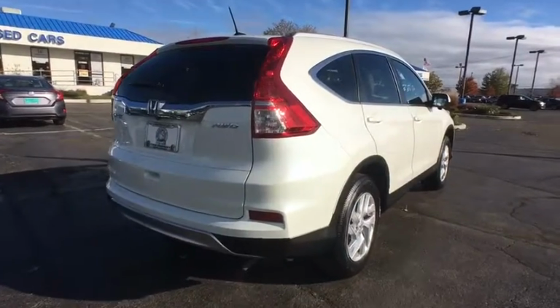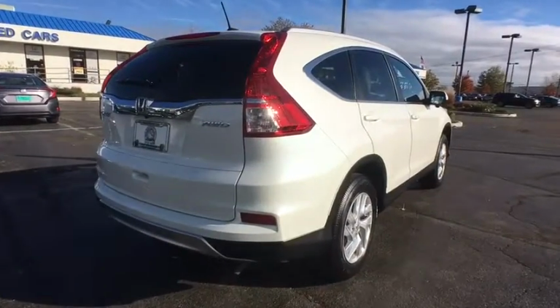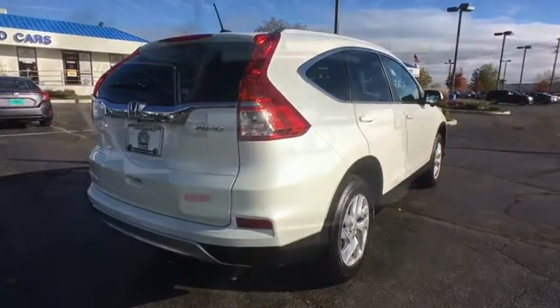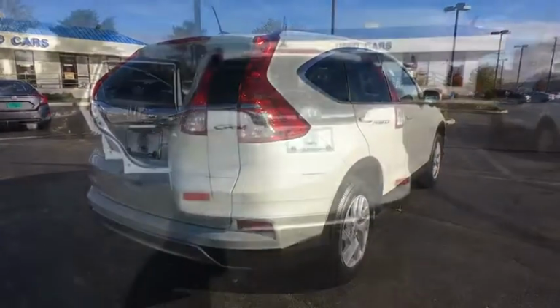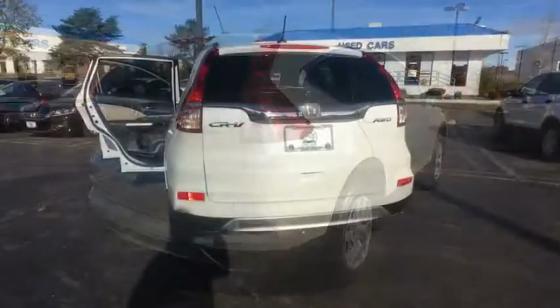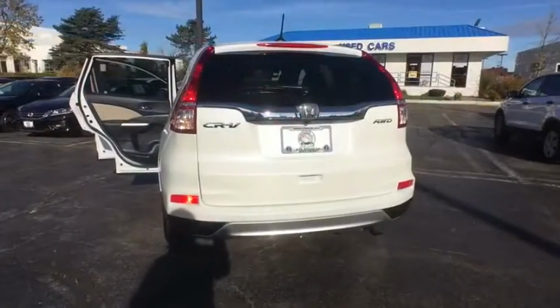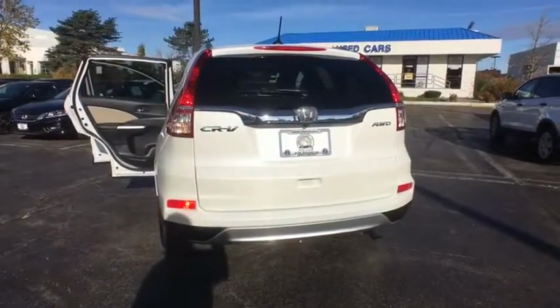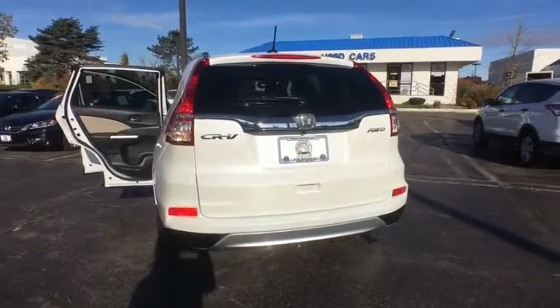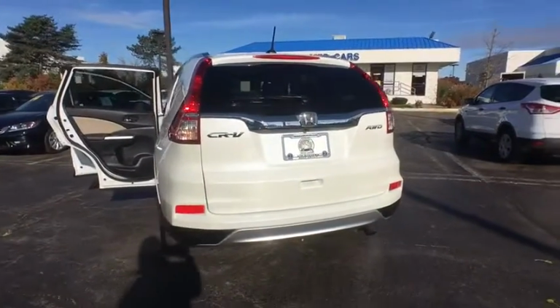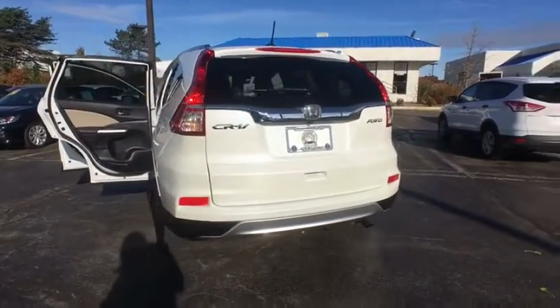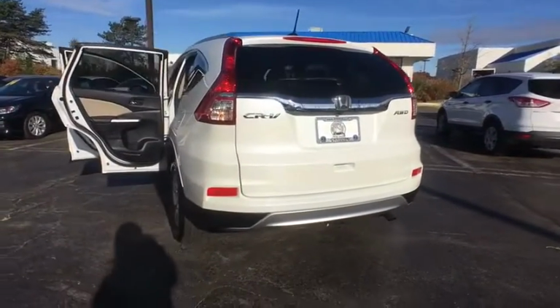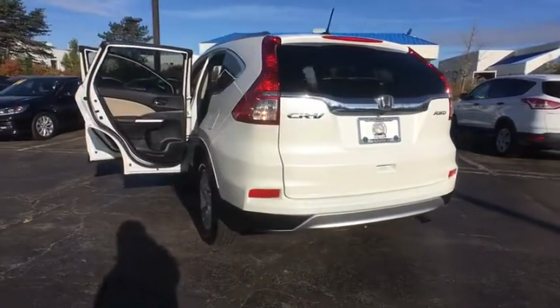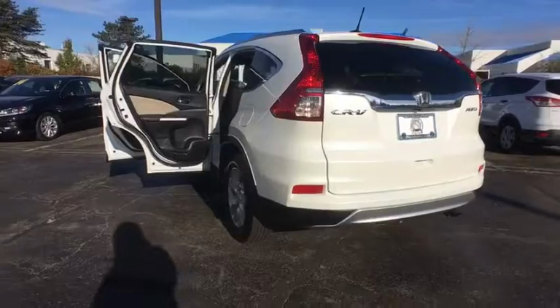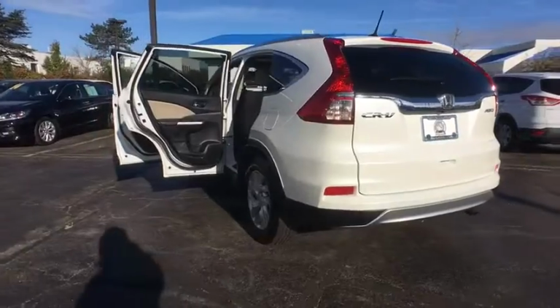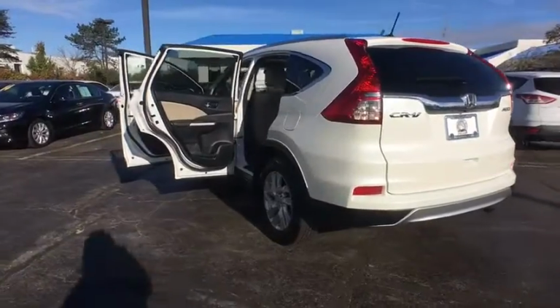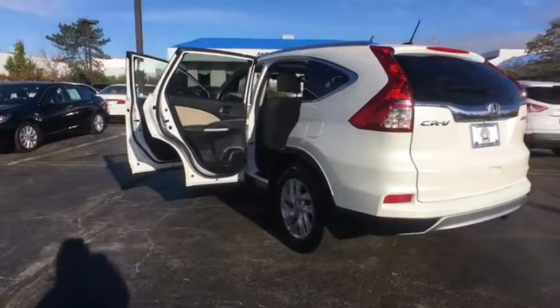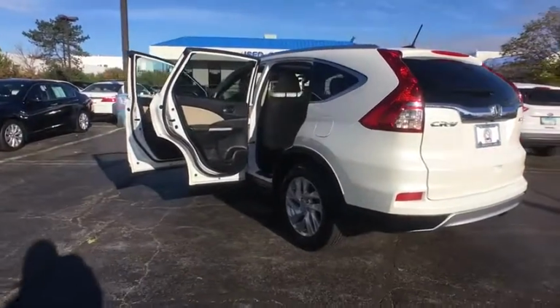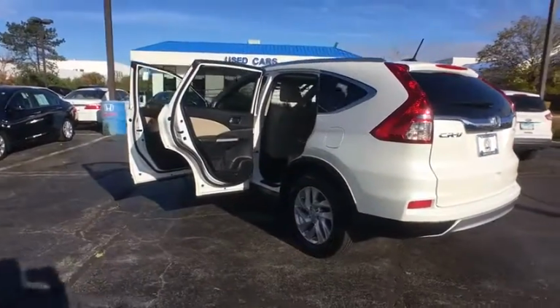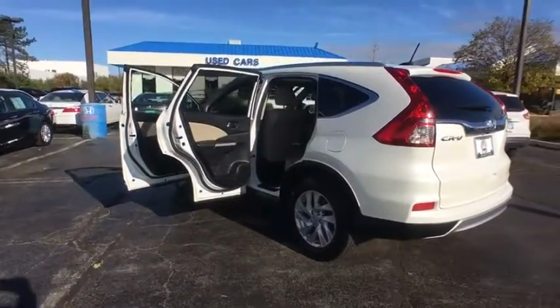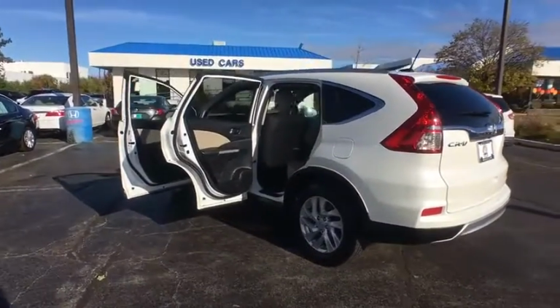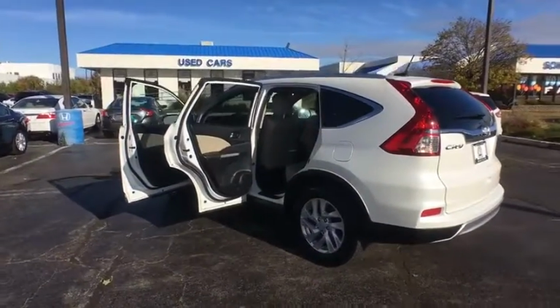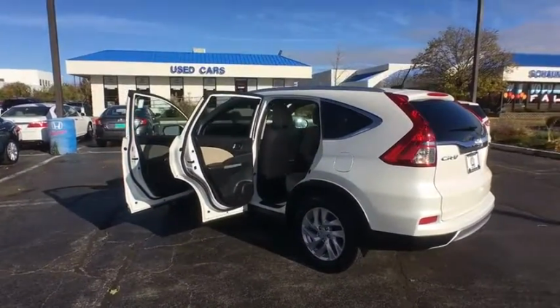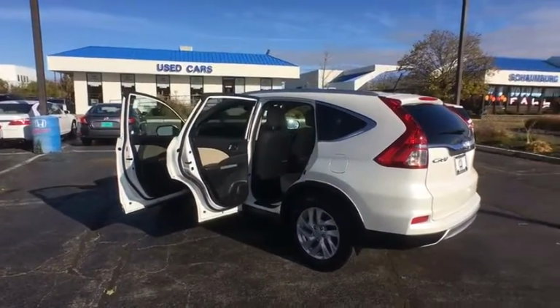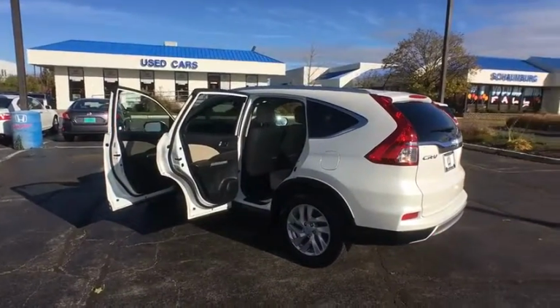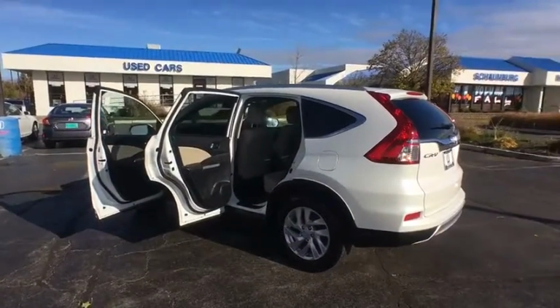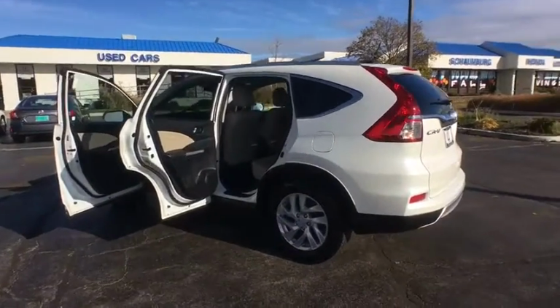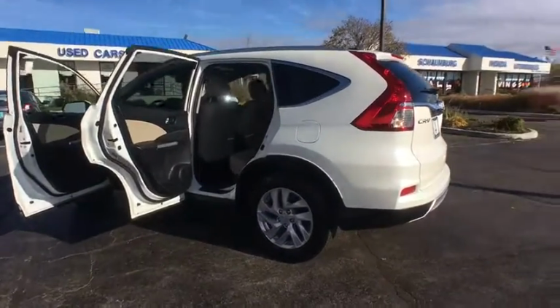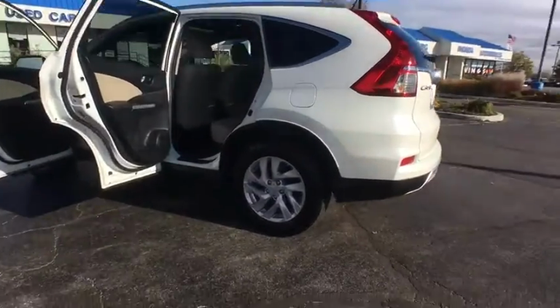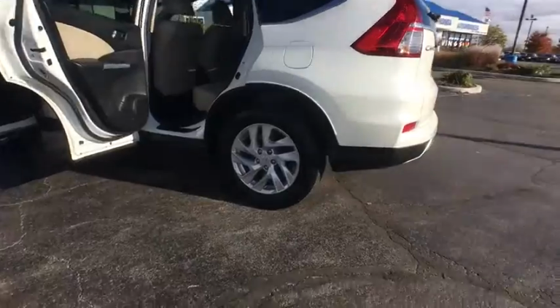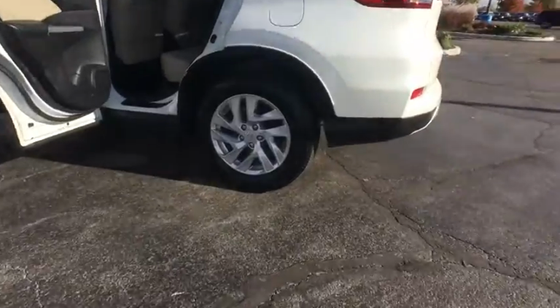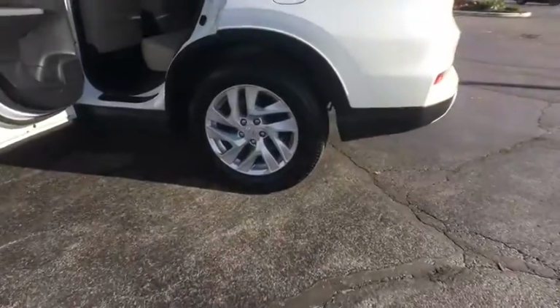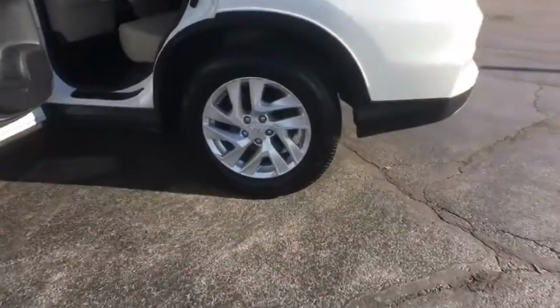Traction control, heated seats, dual airbags, Bluetooth, power steering, alloy wheels, four-wheel disc brakes, power windows, fog lights, and electronic stability control.